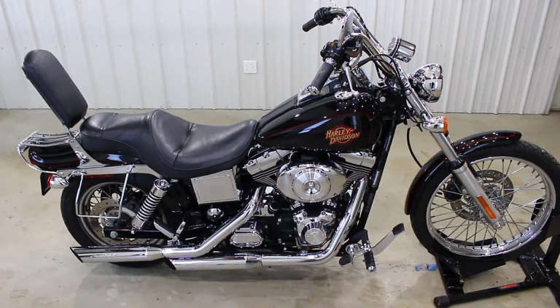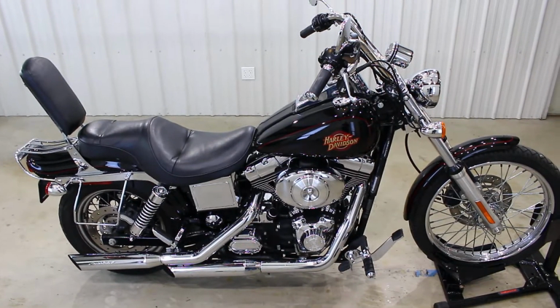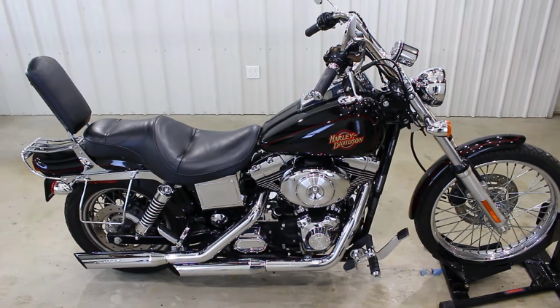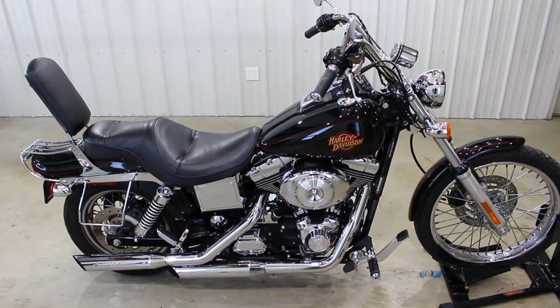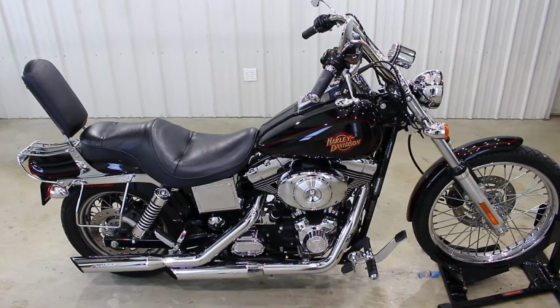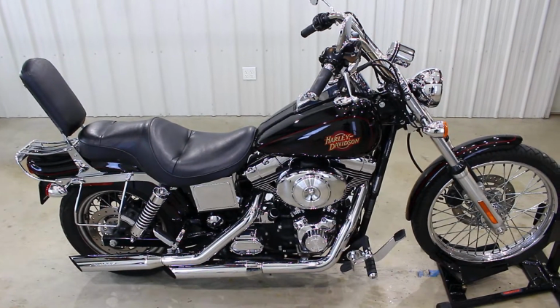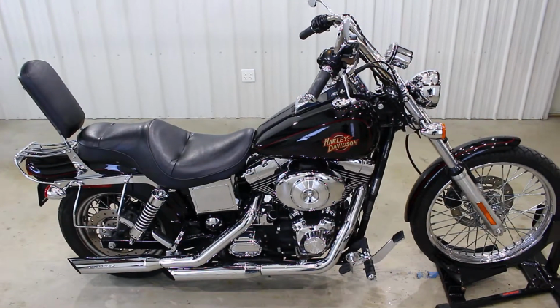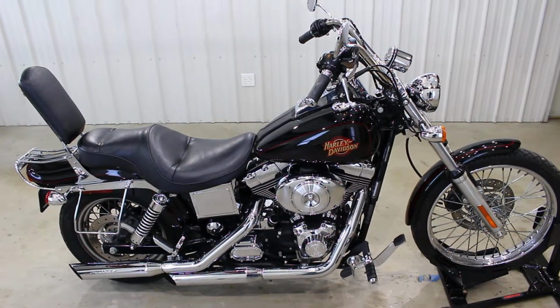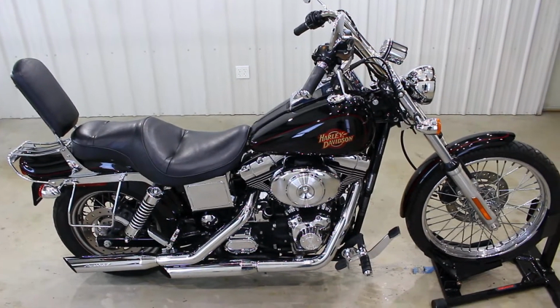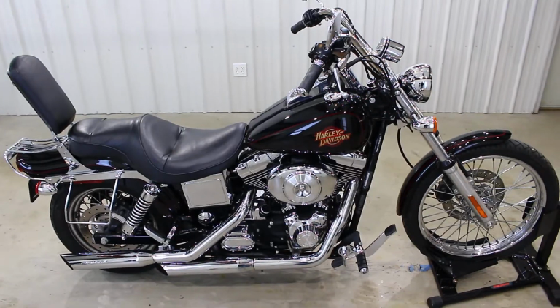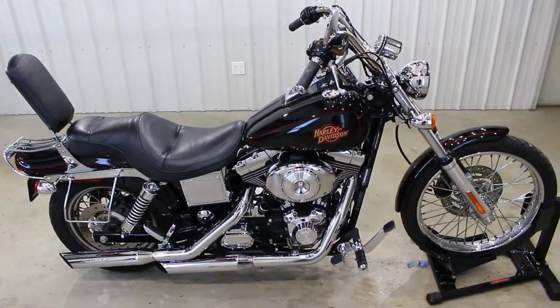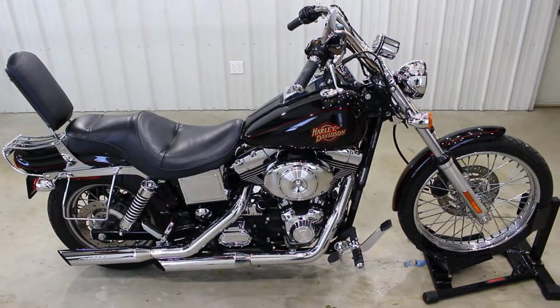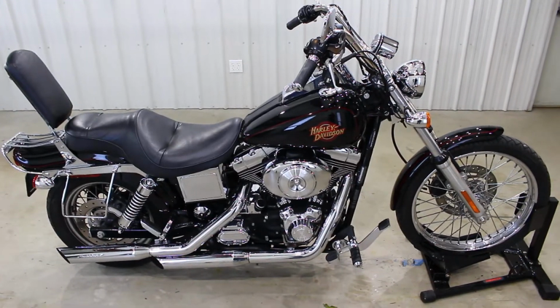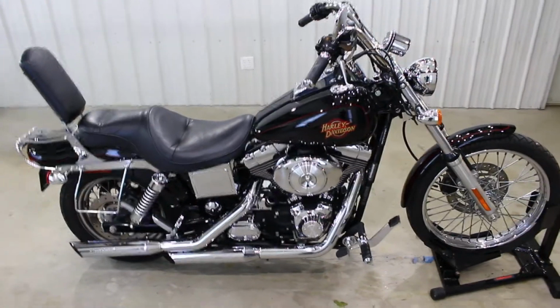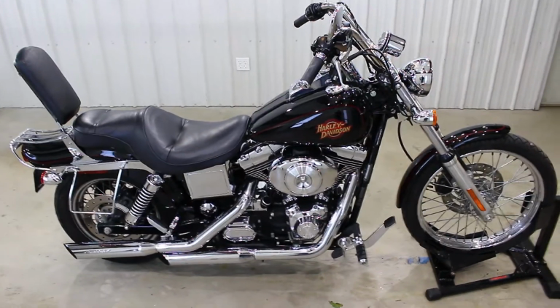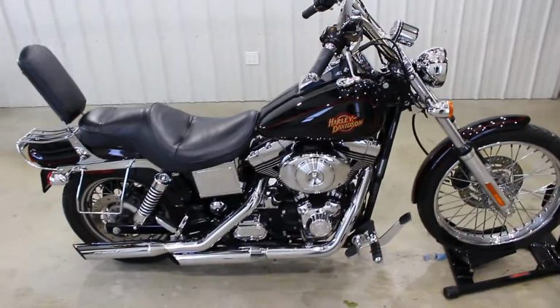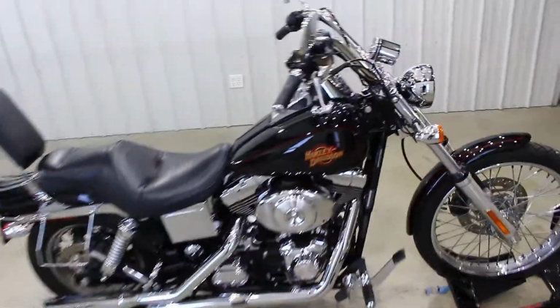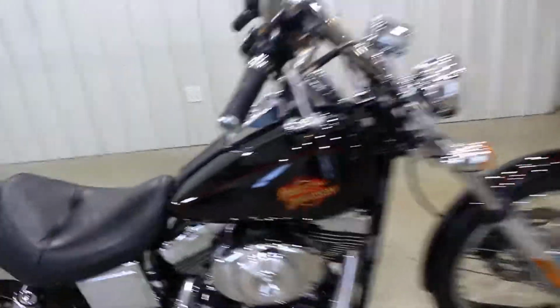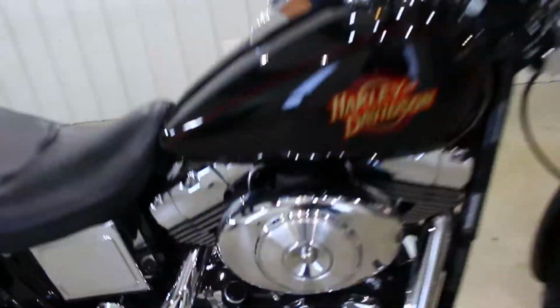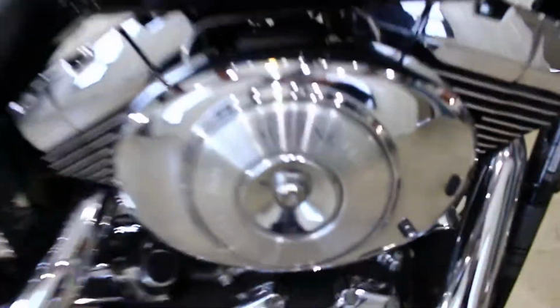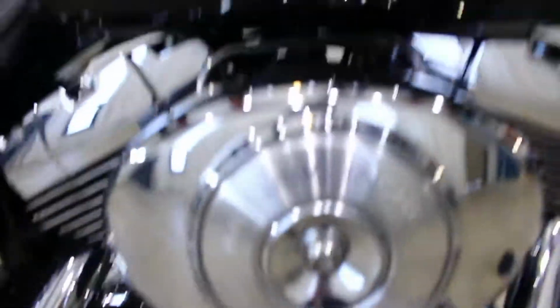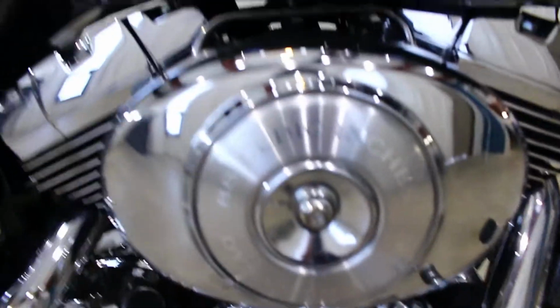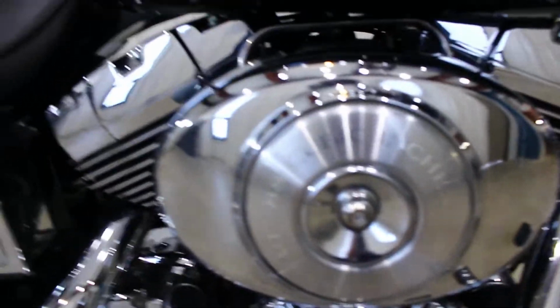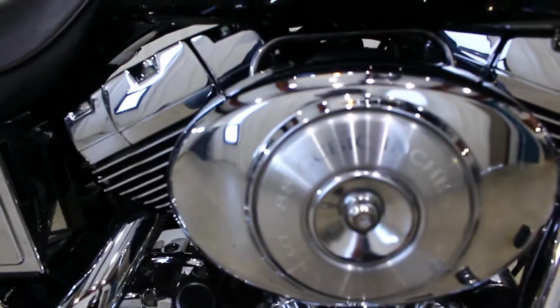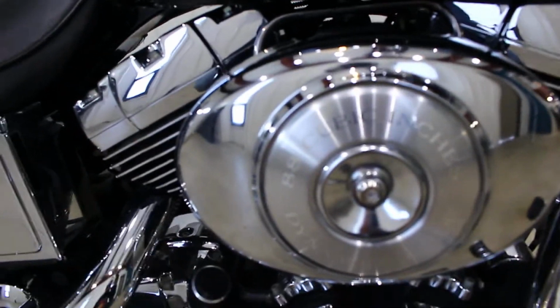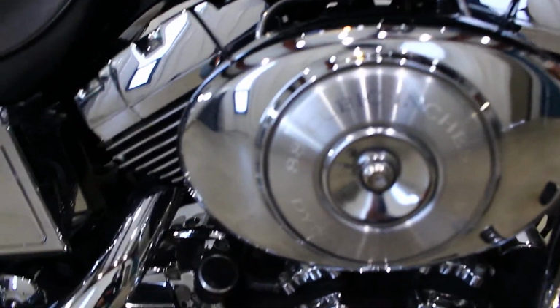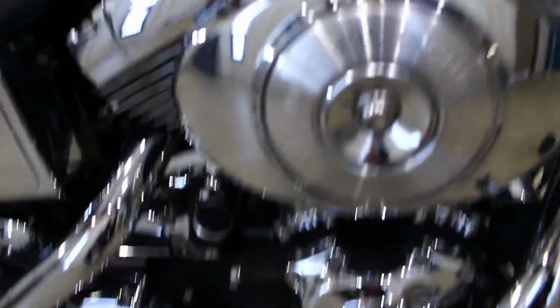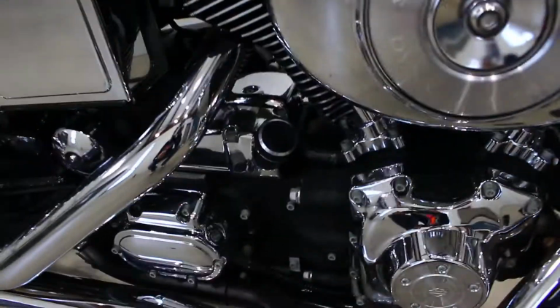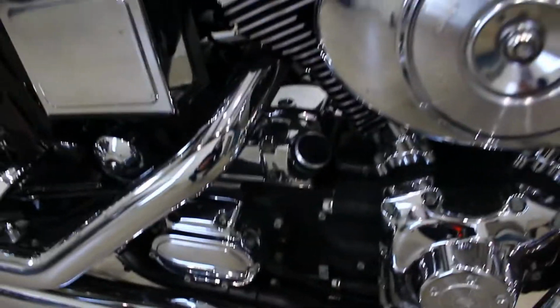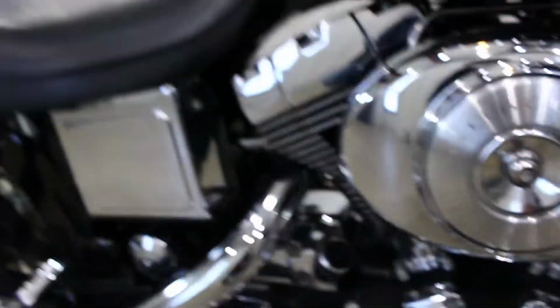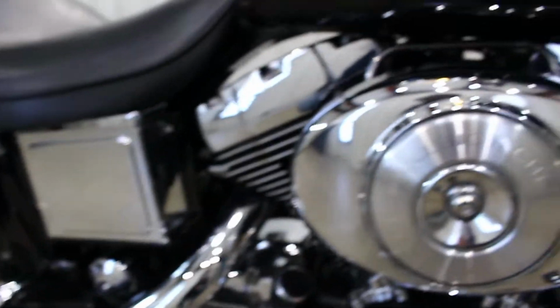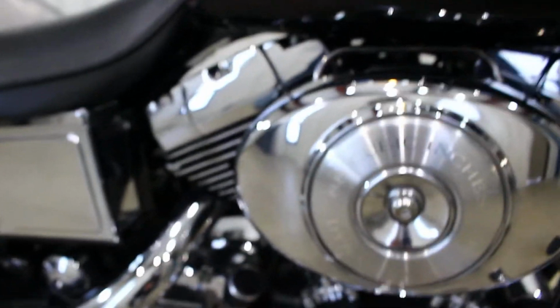What's up guys? Caleb here from SRKCycles.com. You're looking at an 03 Harley-Davidson Wide Glide. This bad boy's got the 88 cubic inch engine with the 5-speed transmission. This bike is amazing.